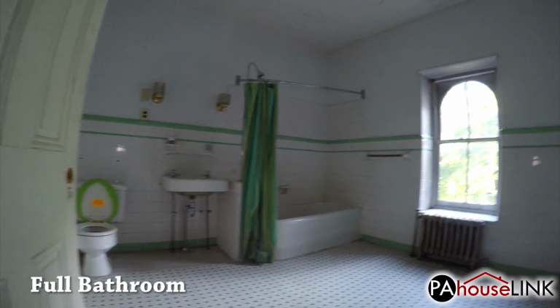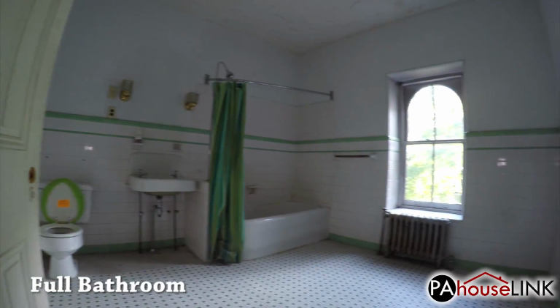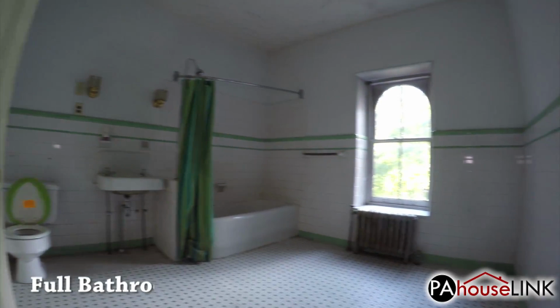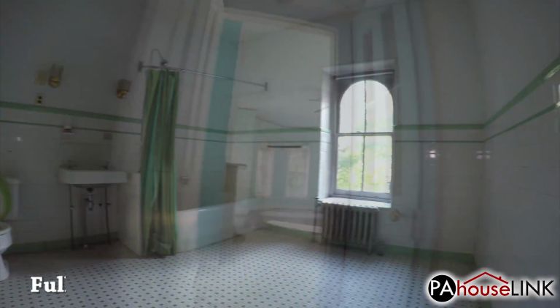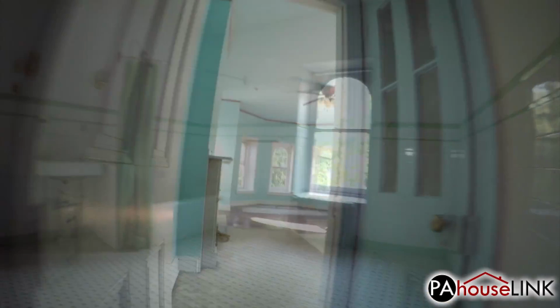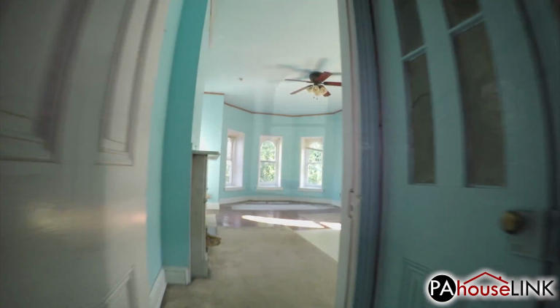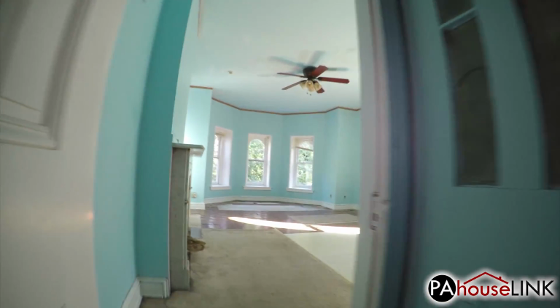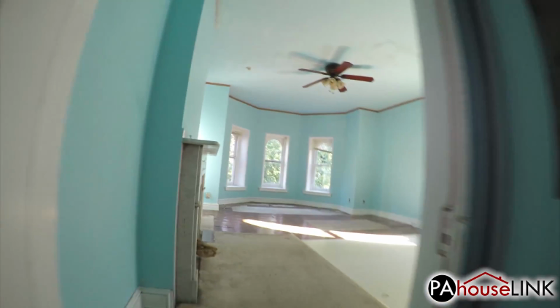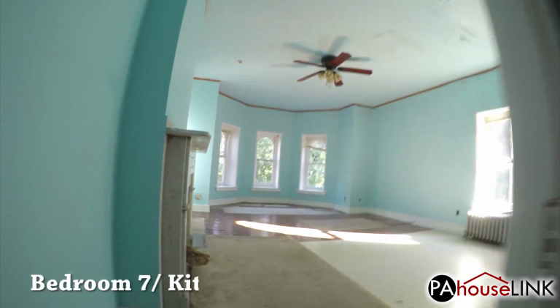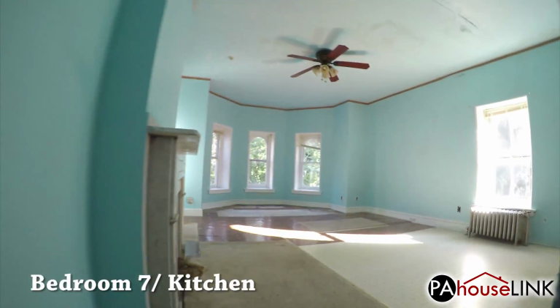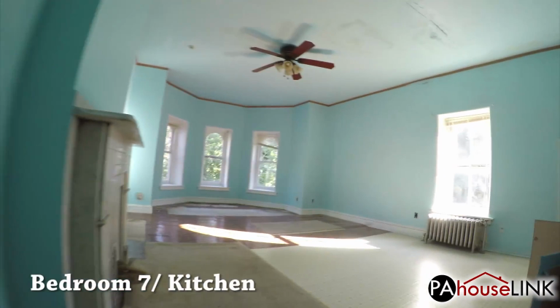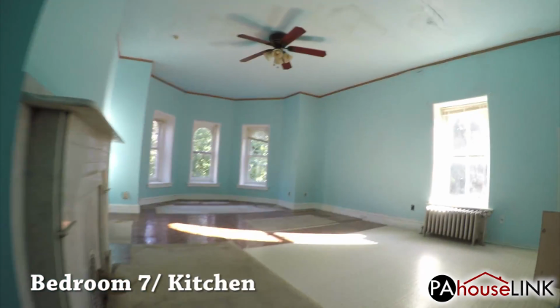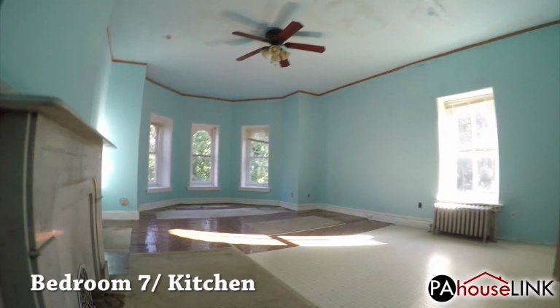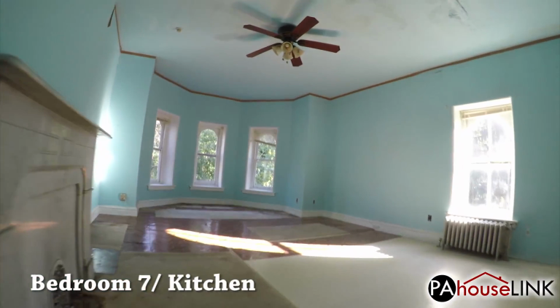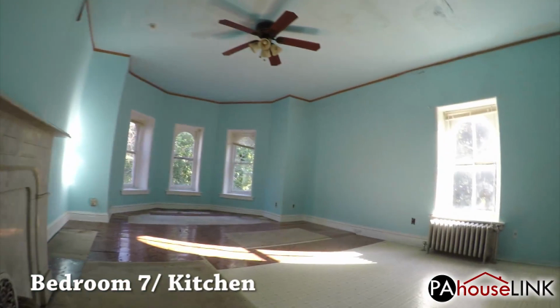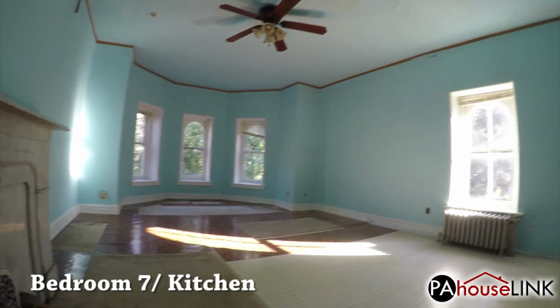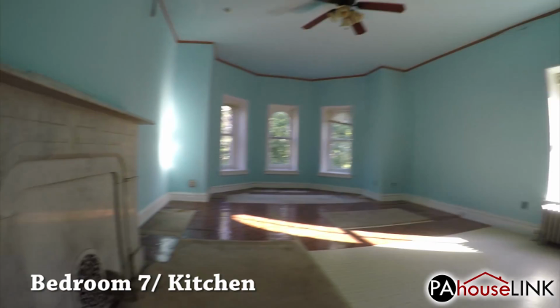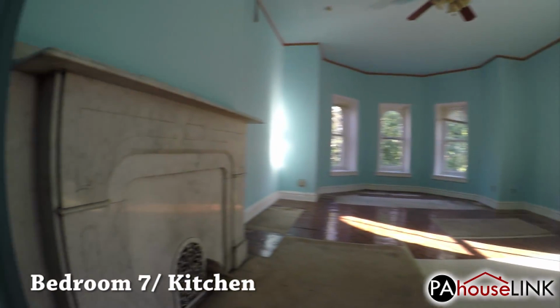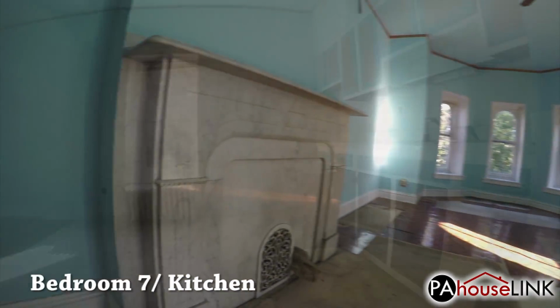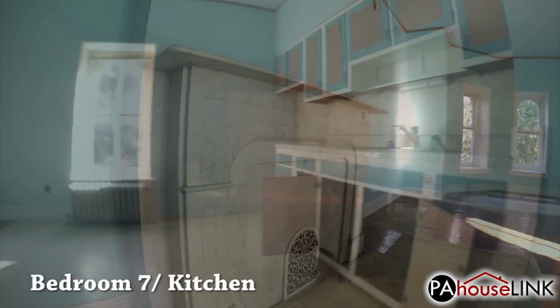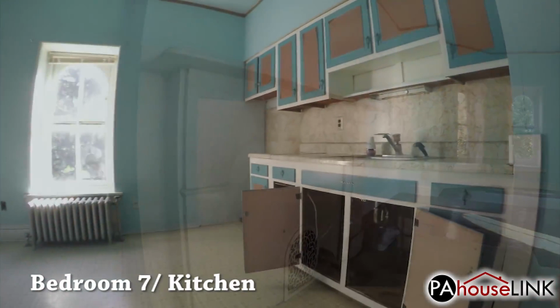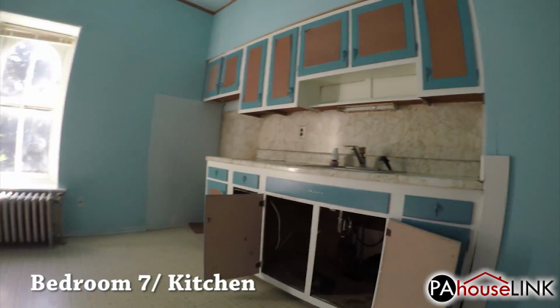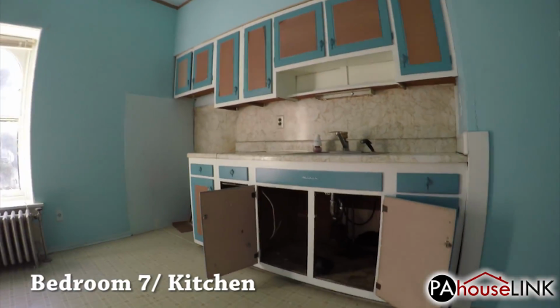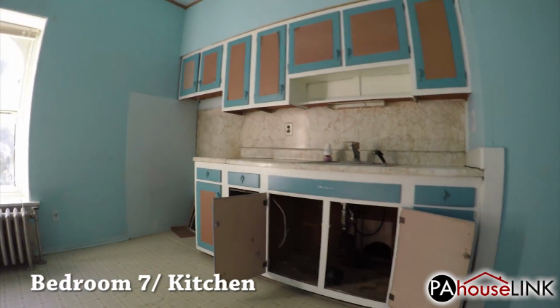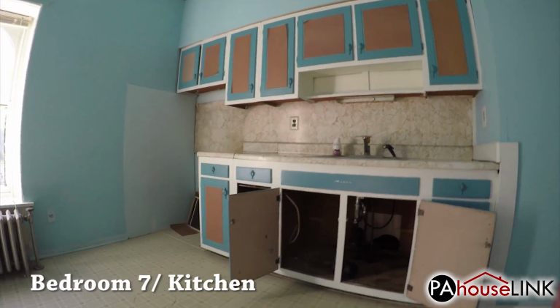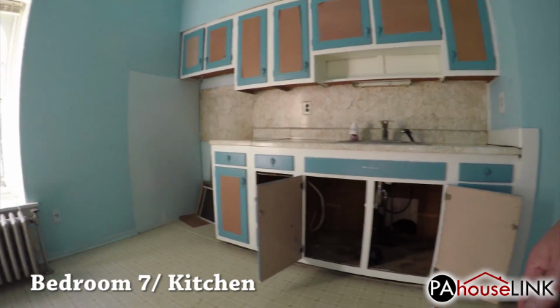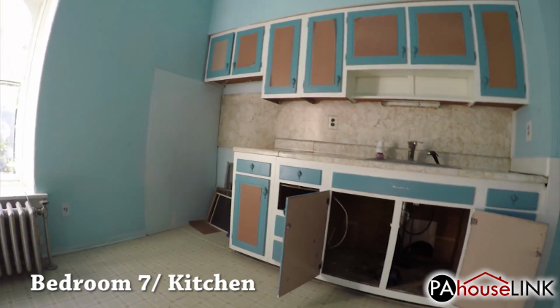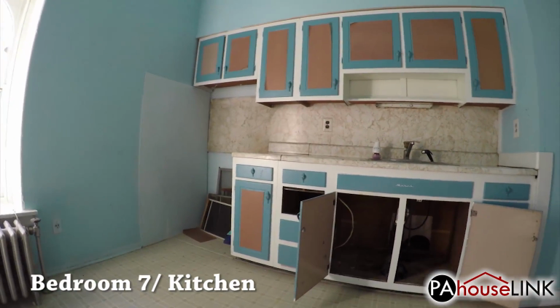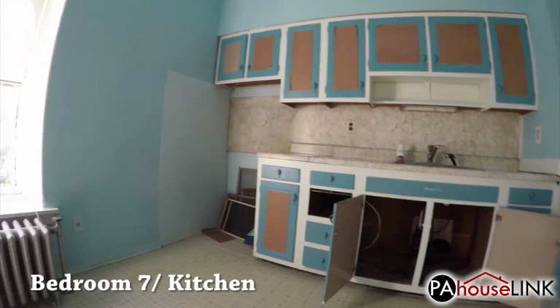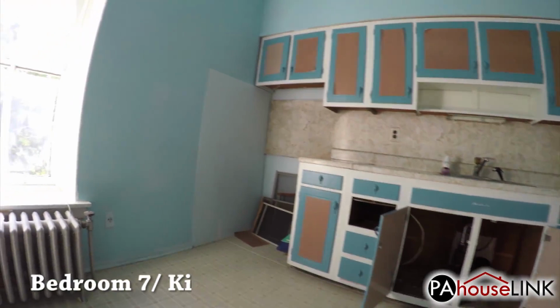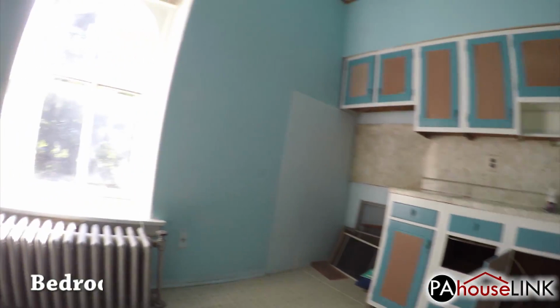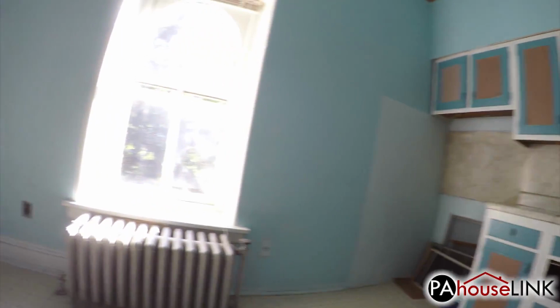Our final stop on this tour is bedroom seven slash kitchen number two. Why the second kitchen is in a bedroom, I haven't the foggiest, but it's certainly convenient.